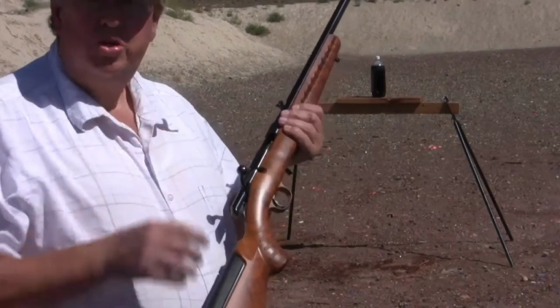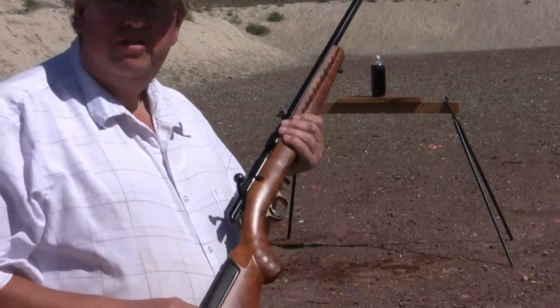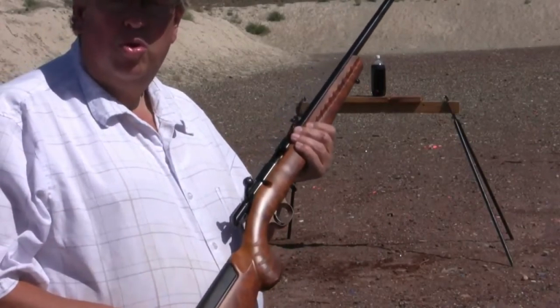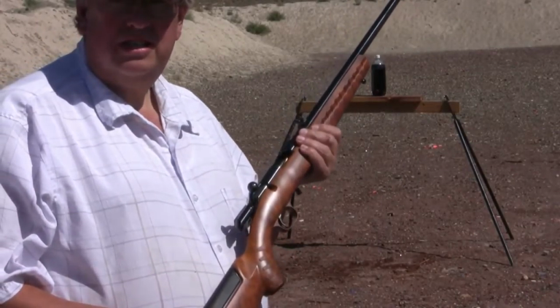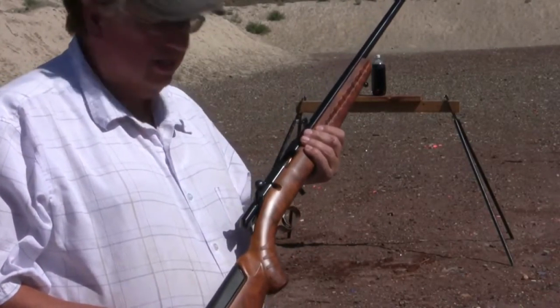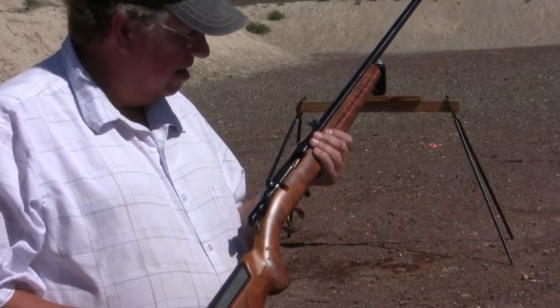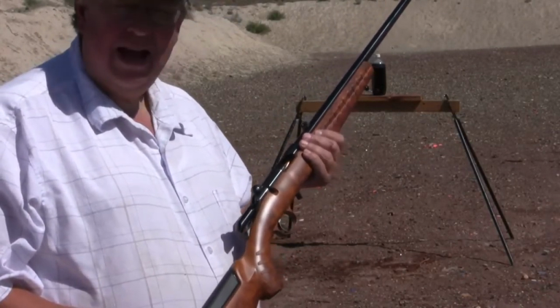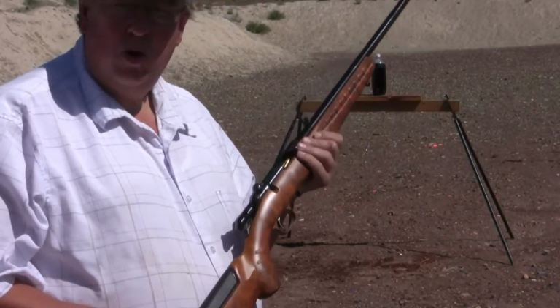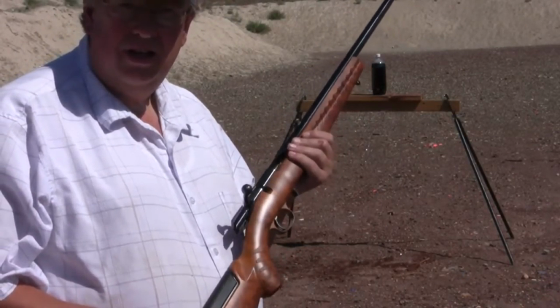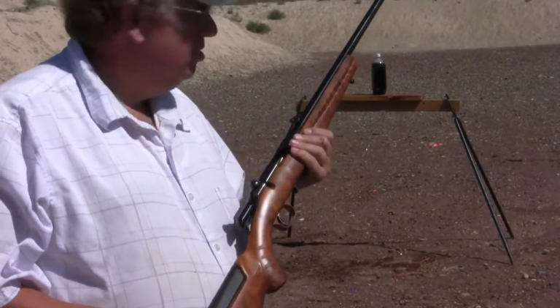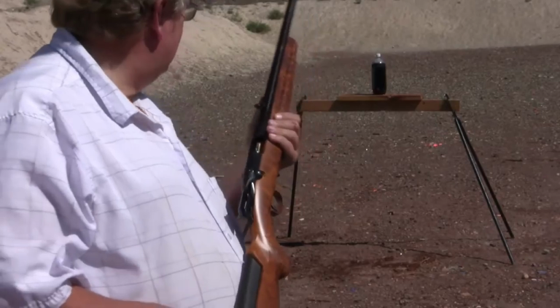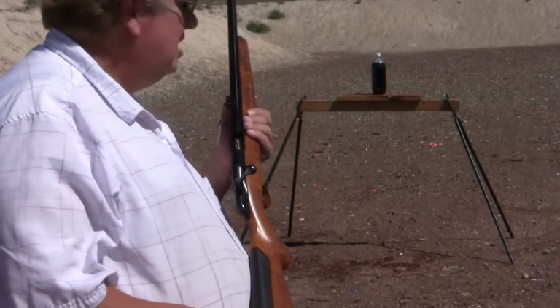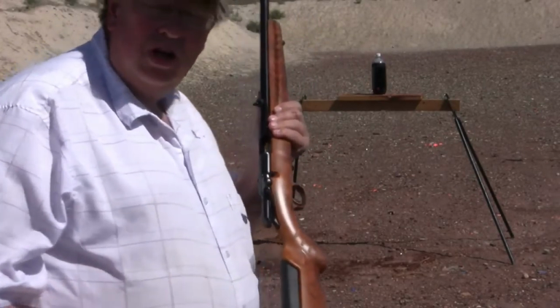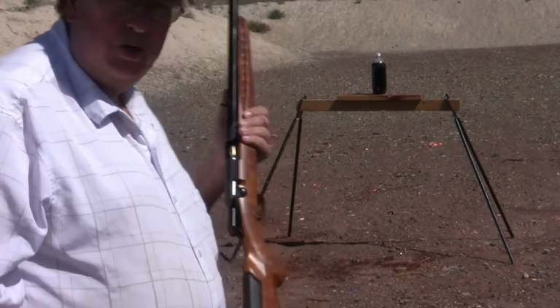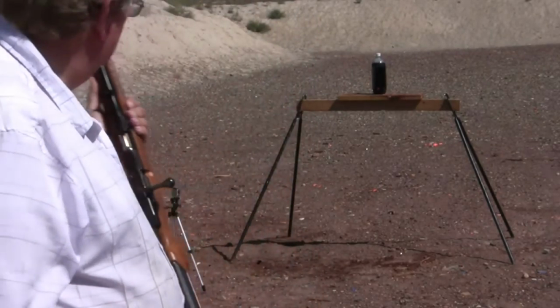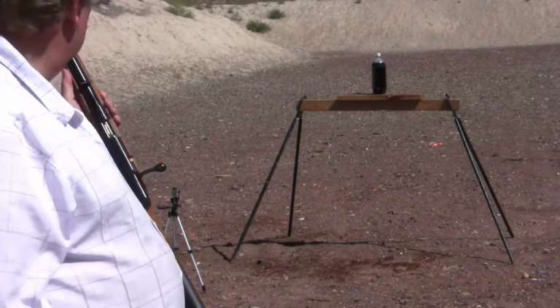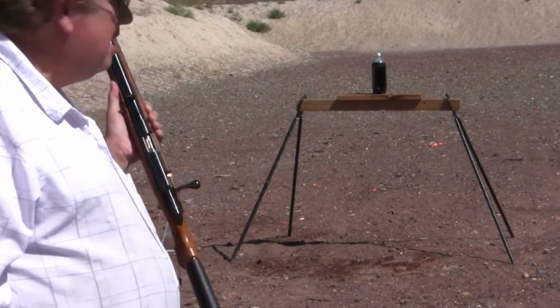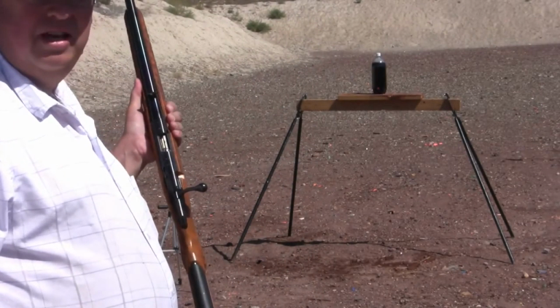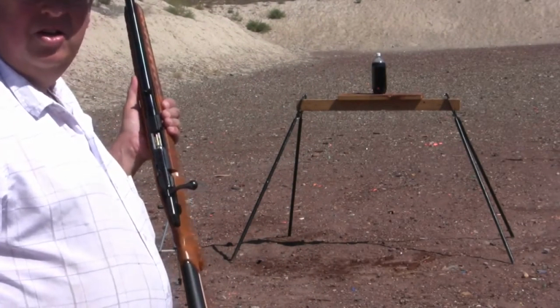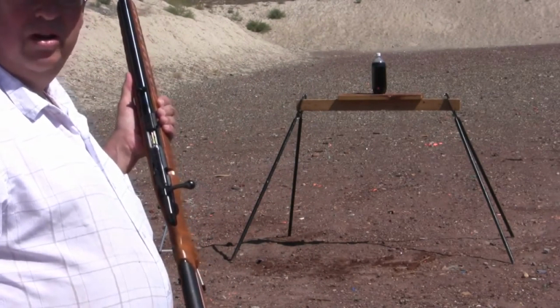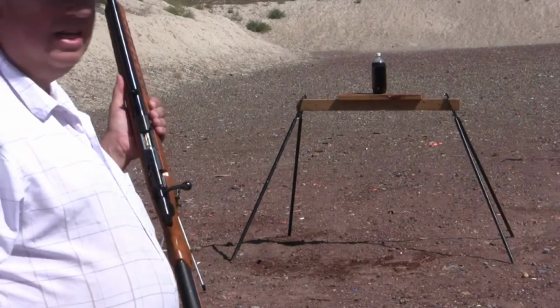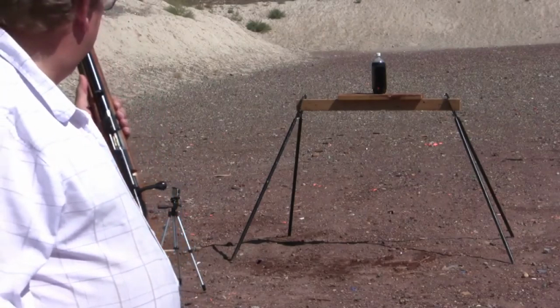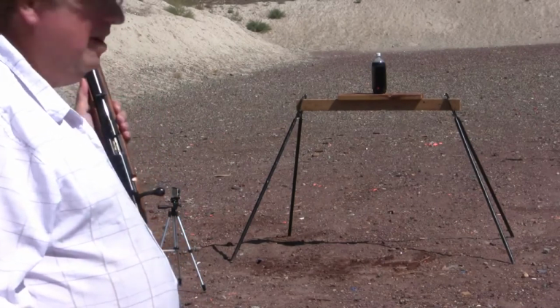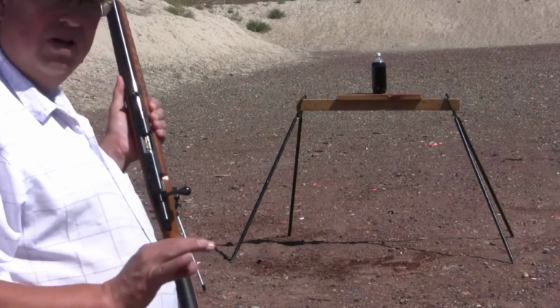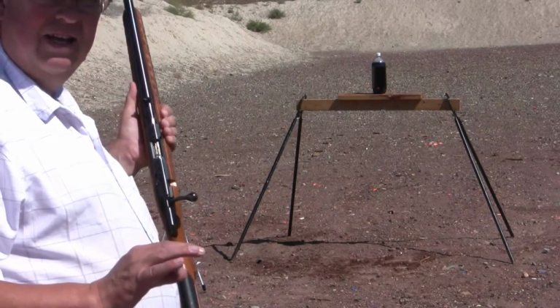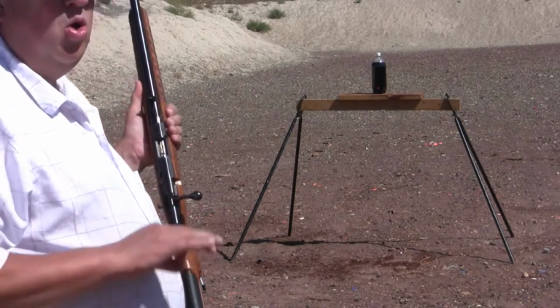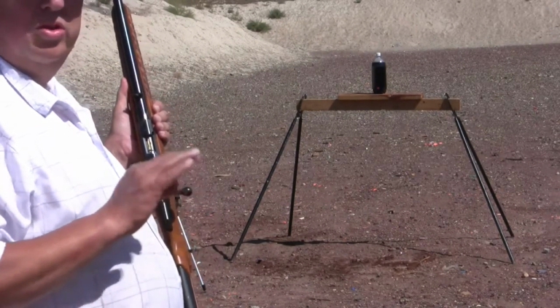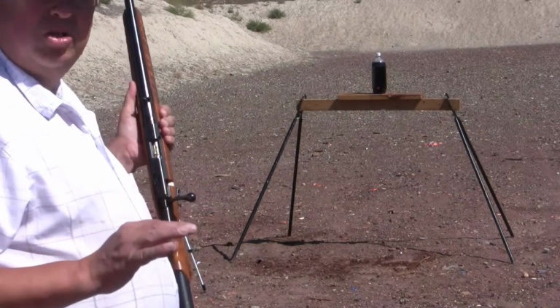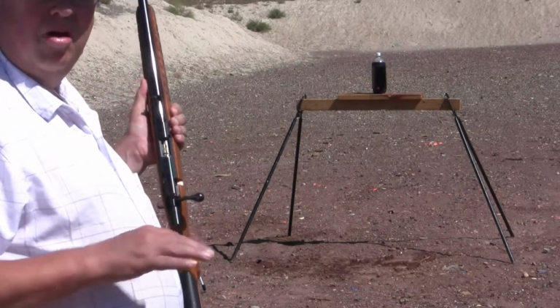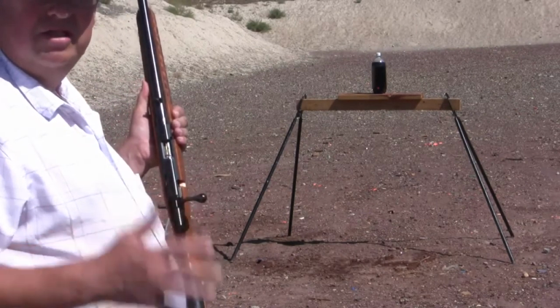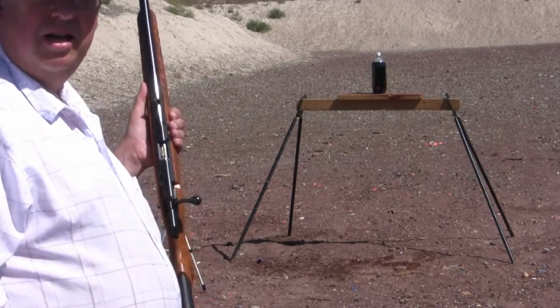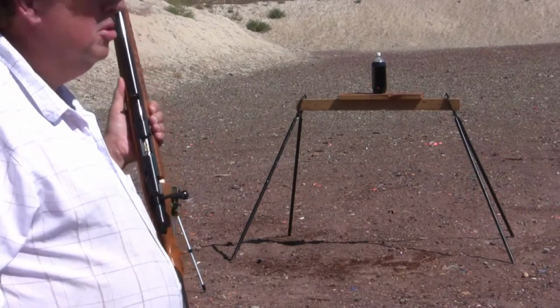We're shooting the first of the hollow points. This is a CCI Mini Mag hollow point. Pretty fast. We're going to shoot this one towards the bottom of the 2-liter to see if we get the fountain again or whether it splits open the bottle and gives us a bigger burst.